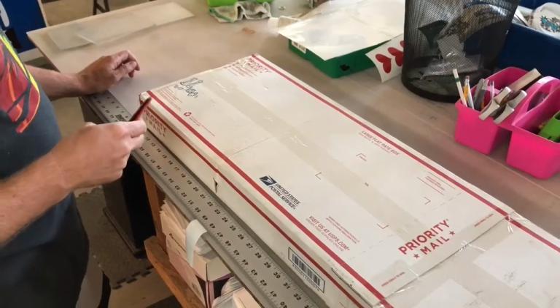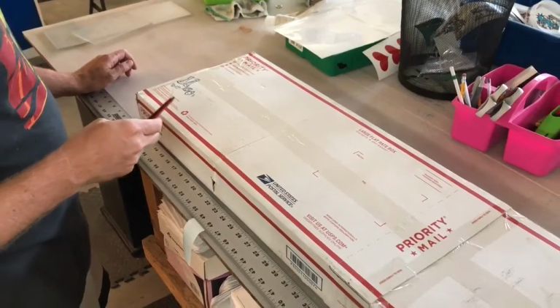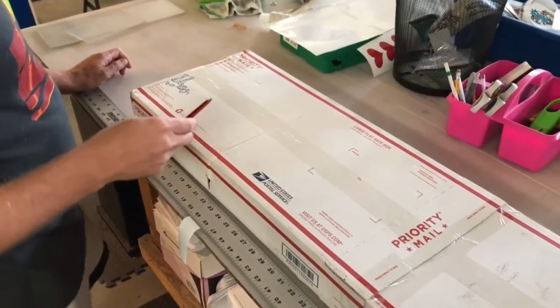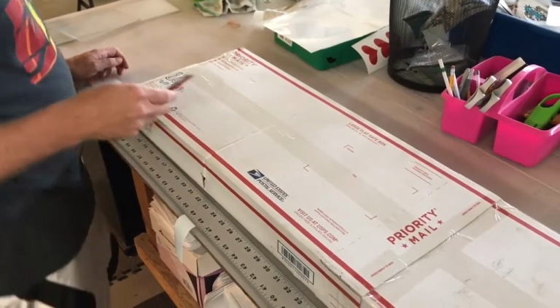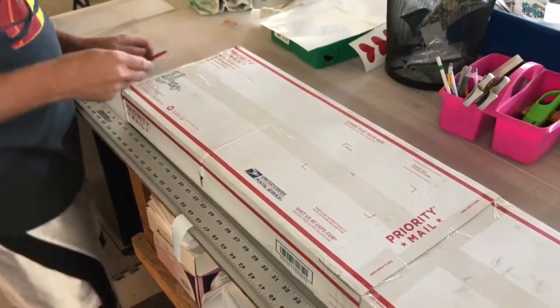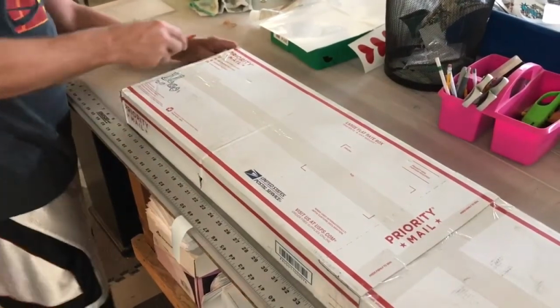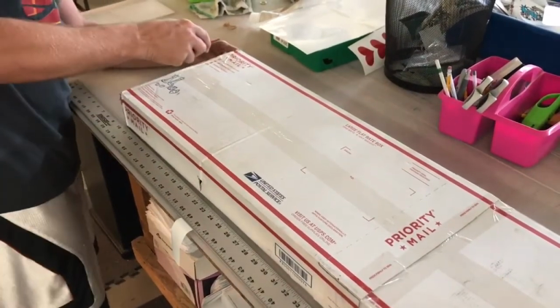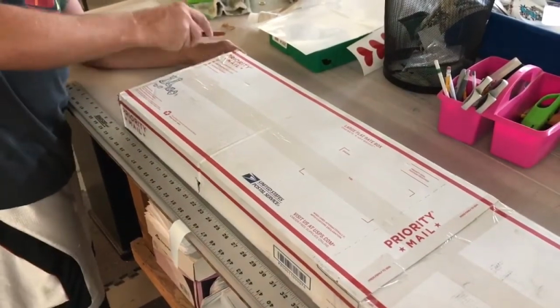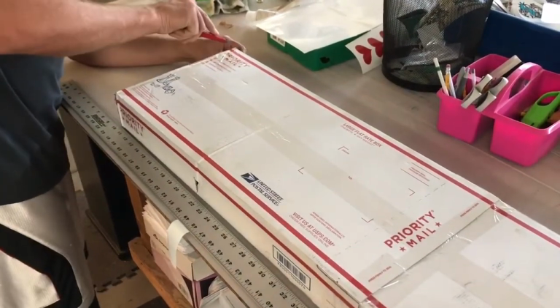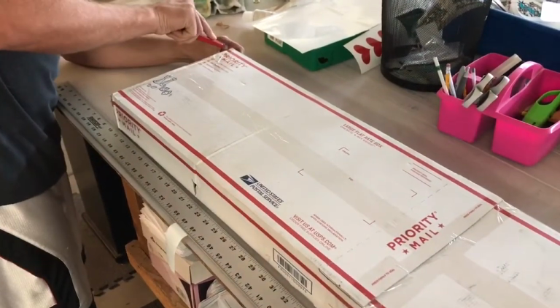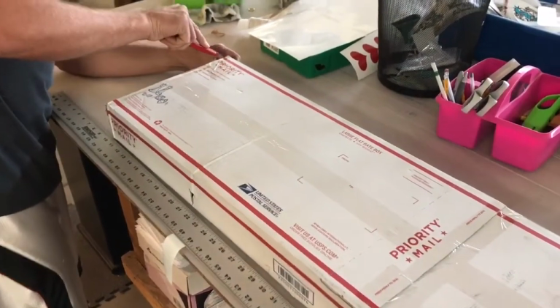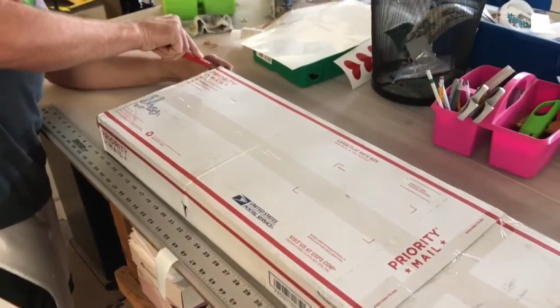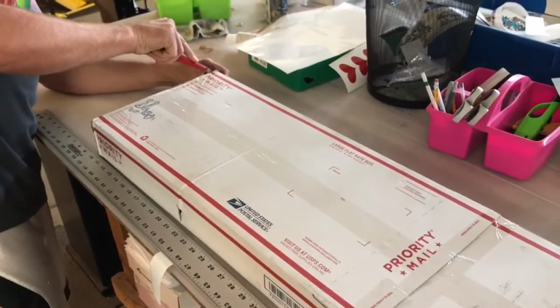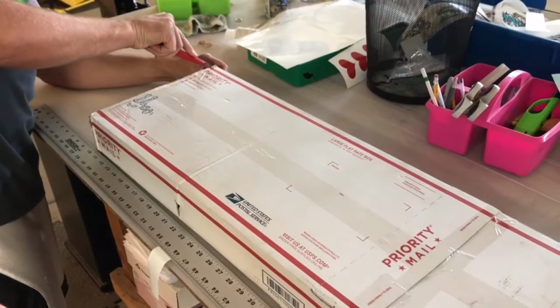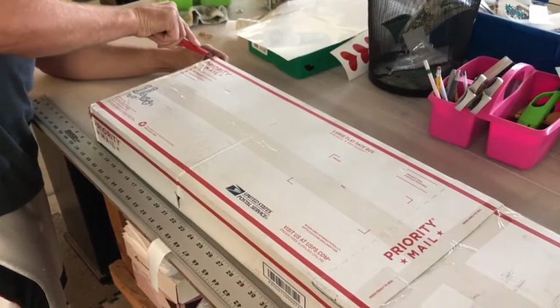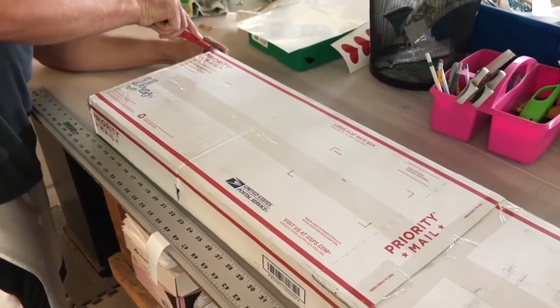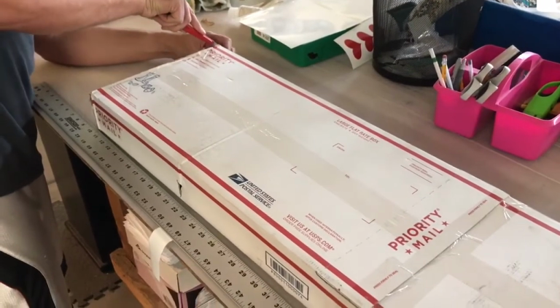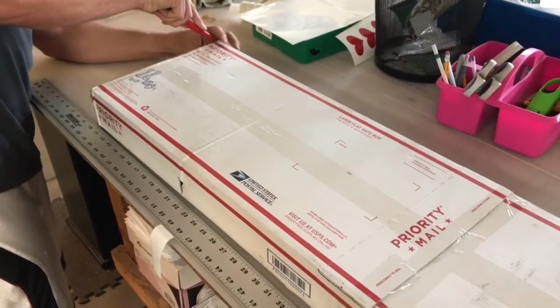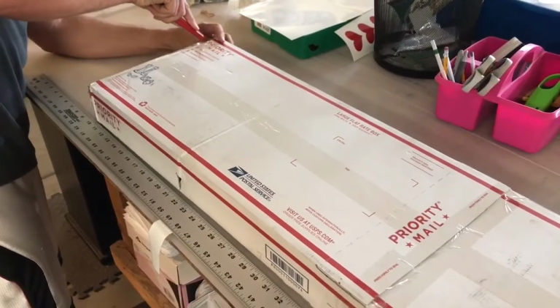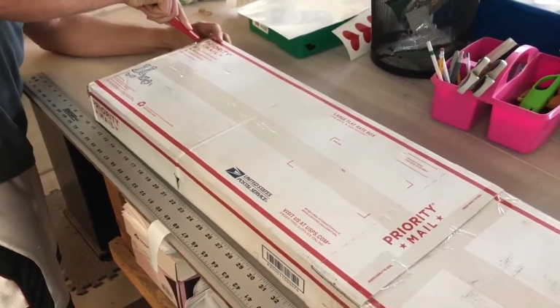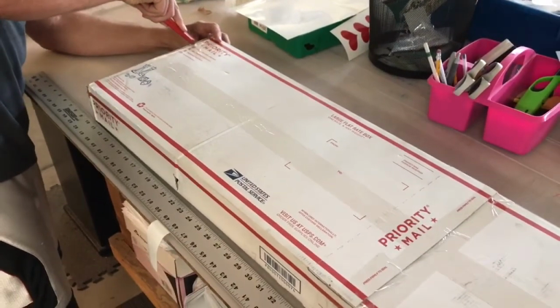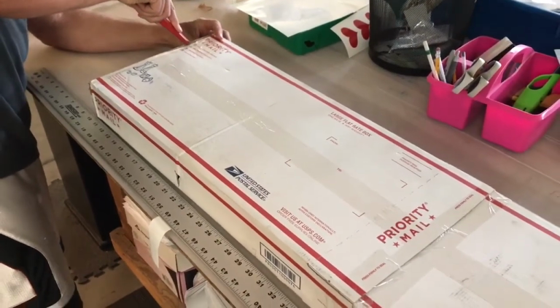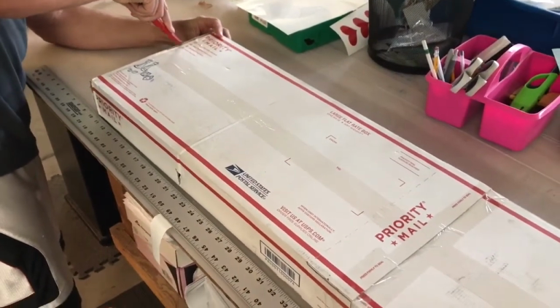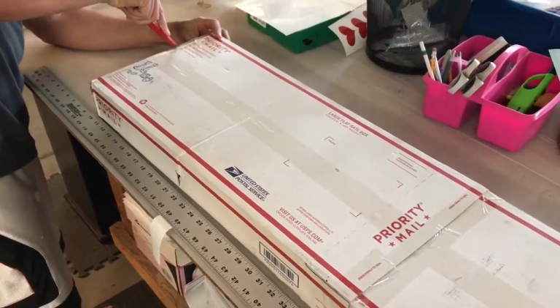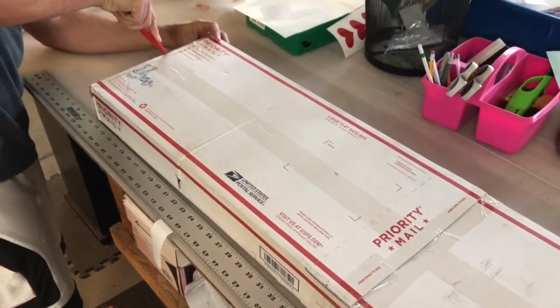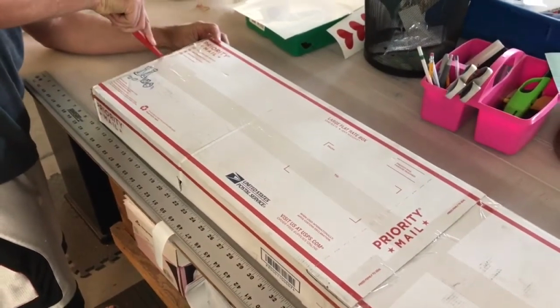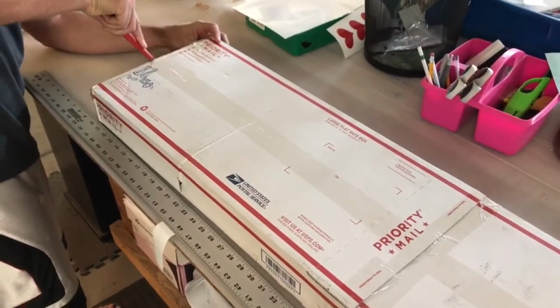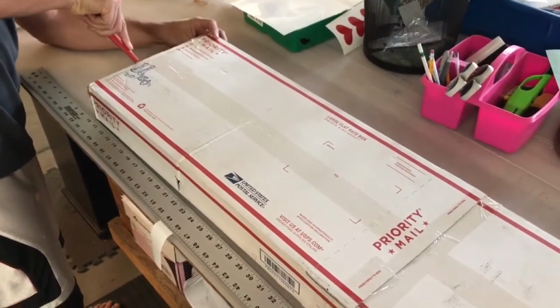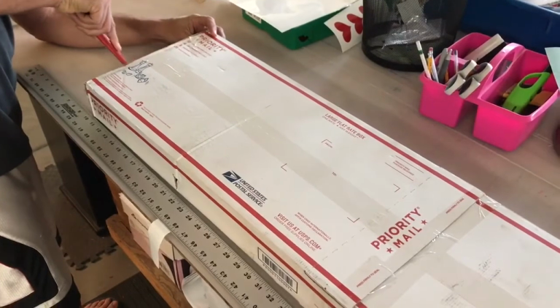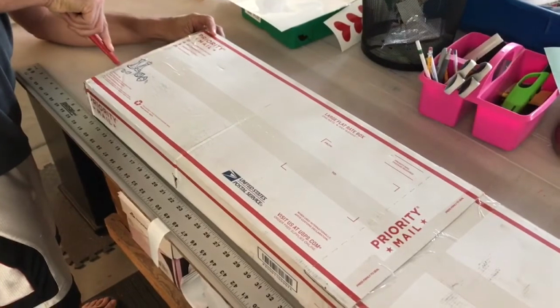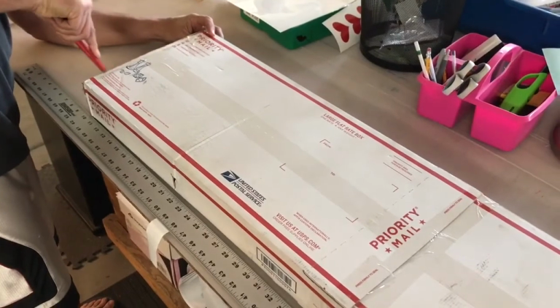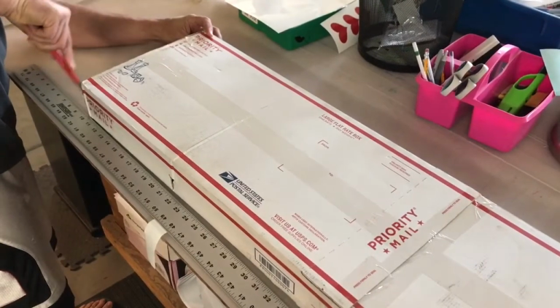All right, I want to do an unboxing video for something that I just got. Hopefully it's what I expected and wanted to order, but it should be pretty cool.